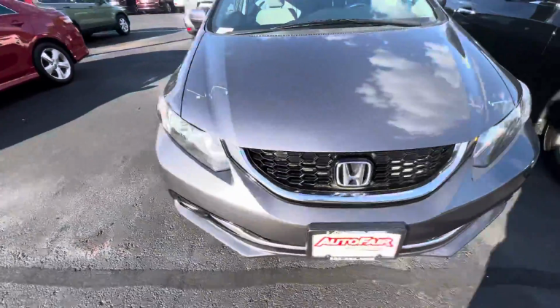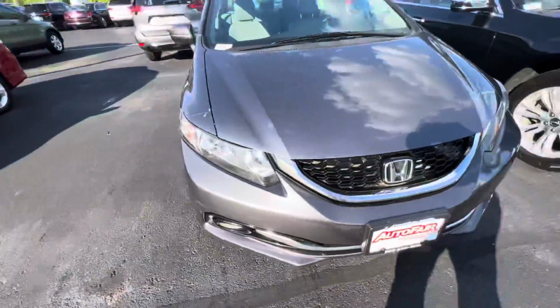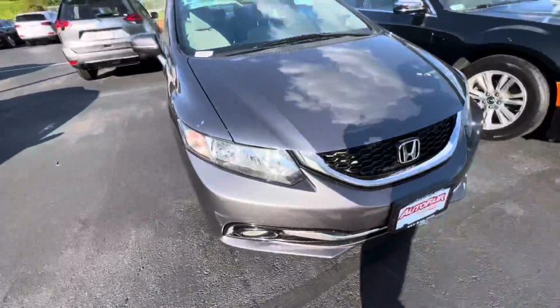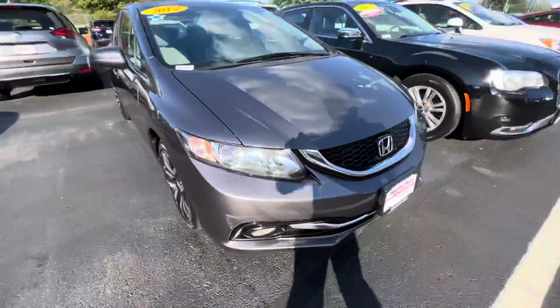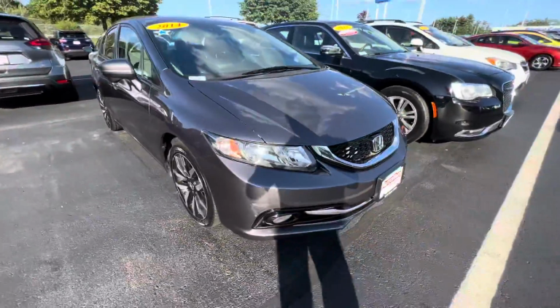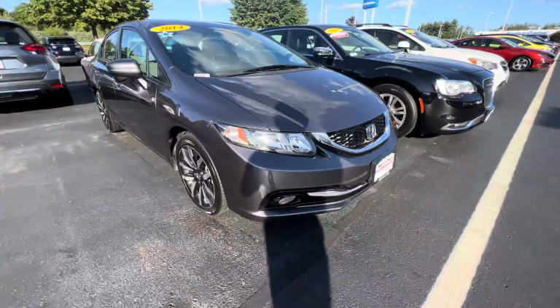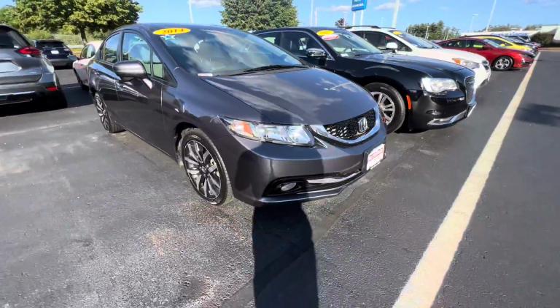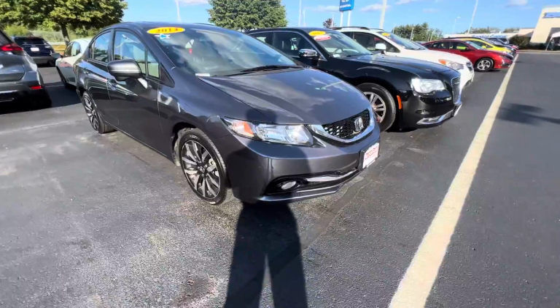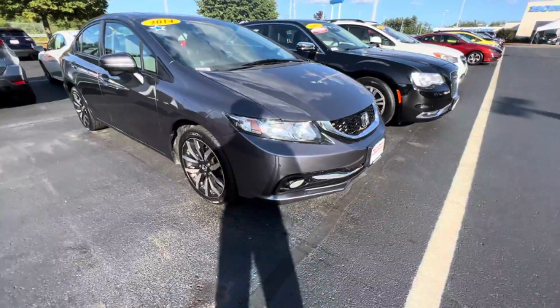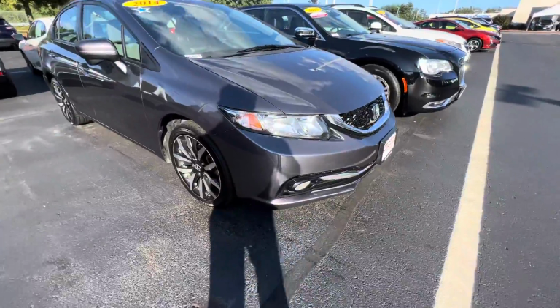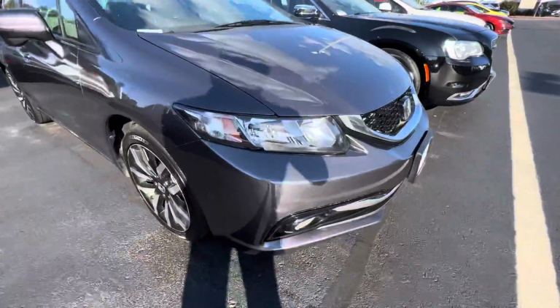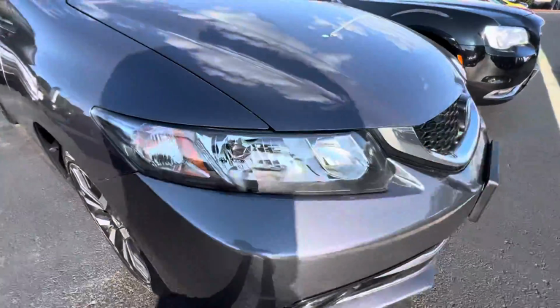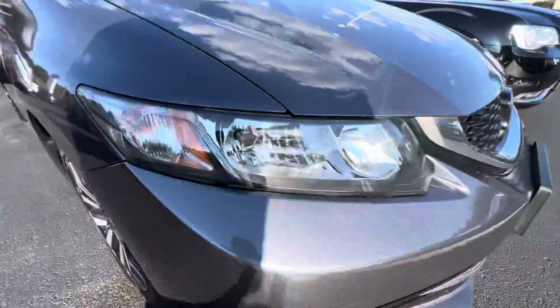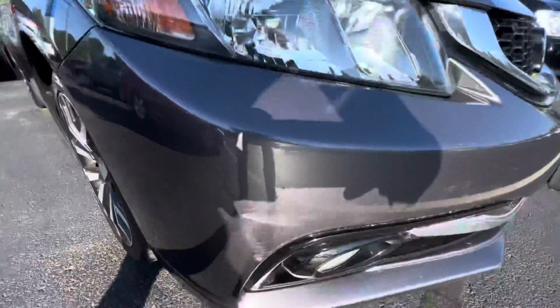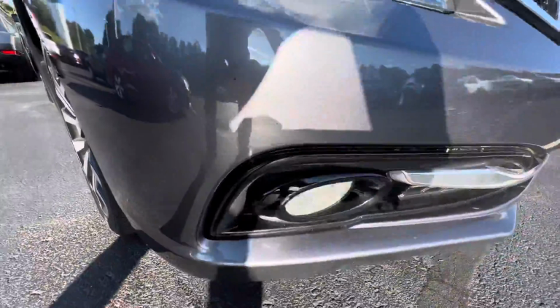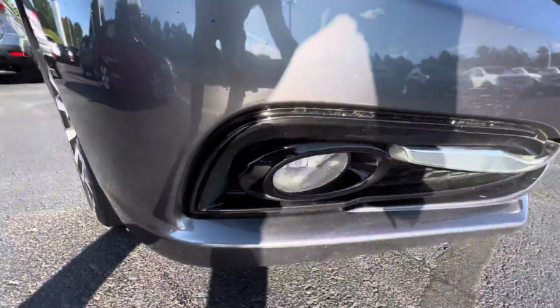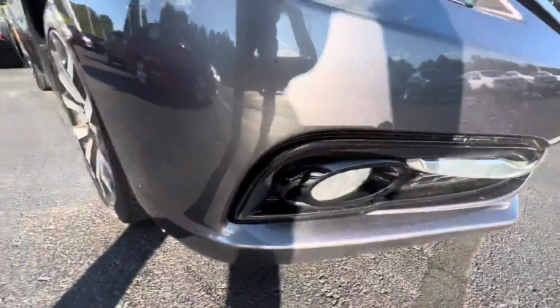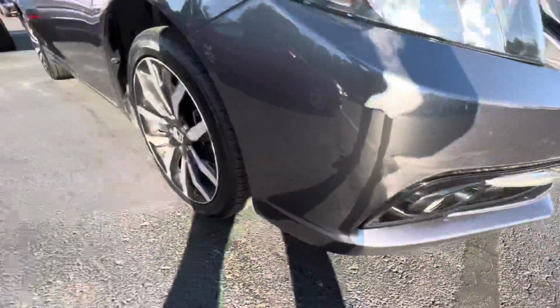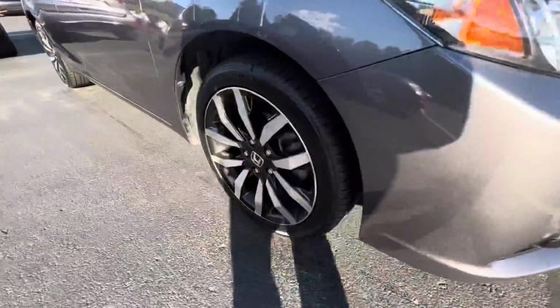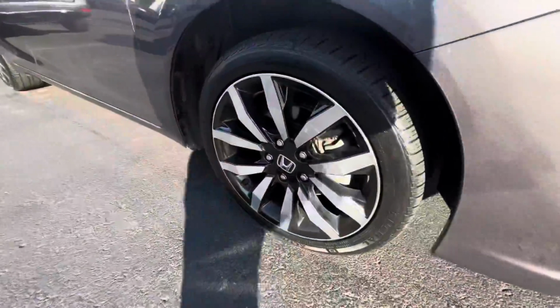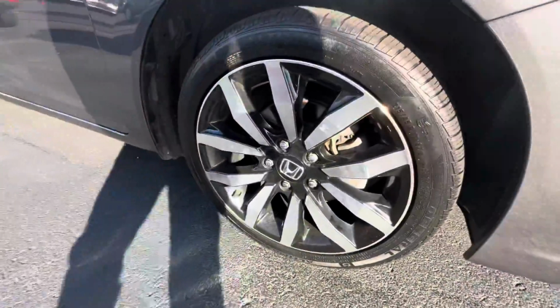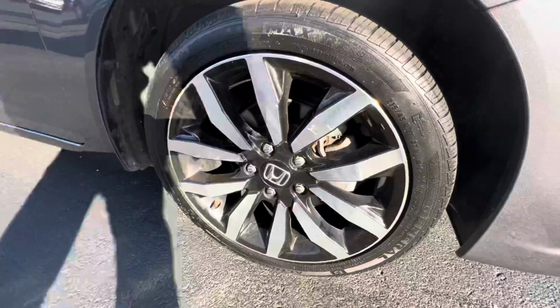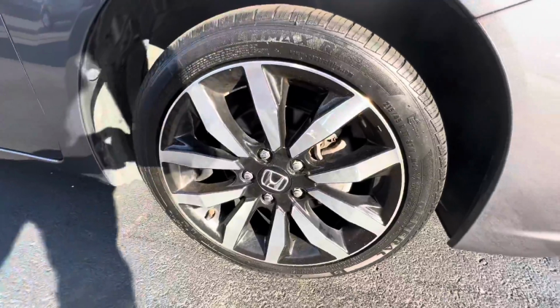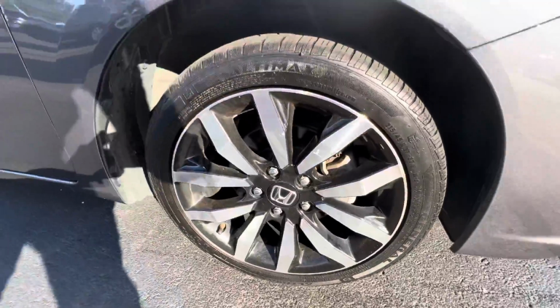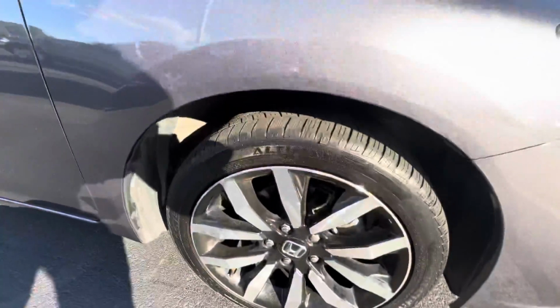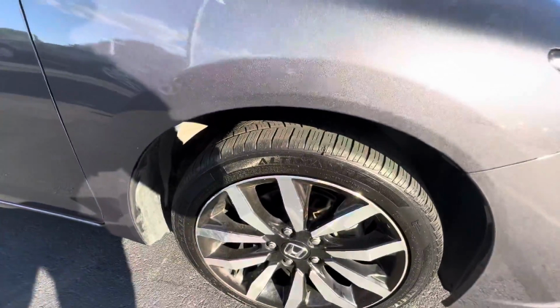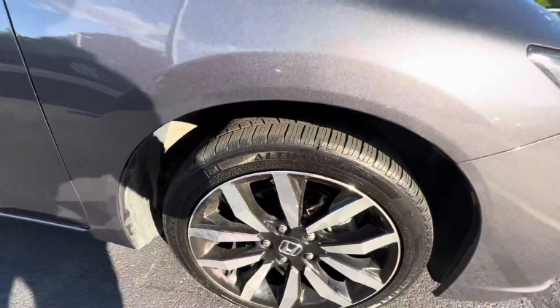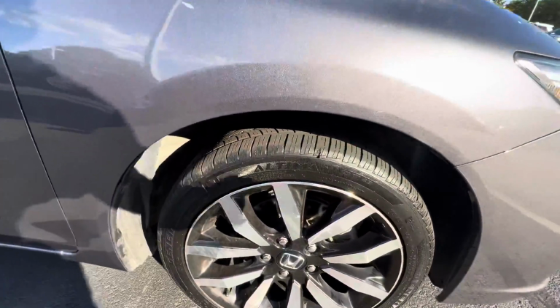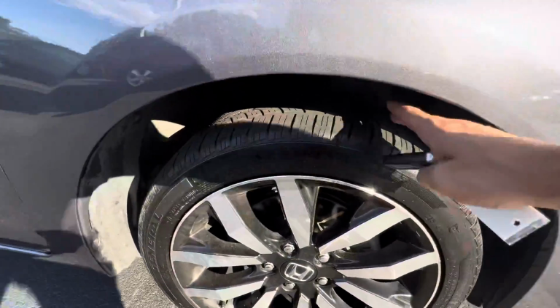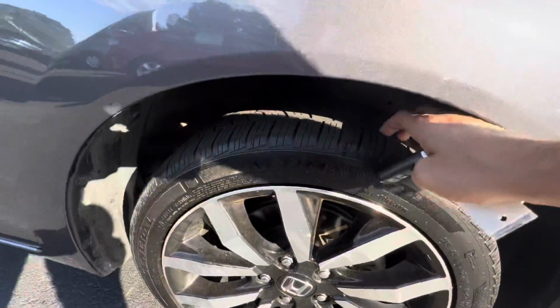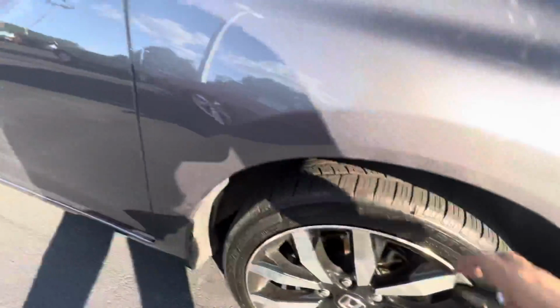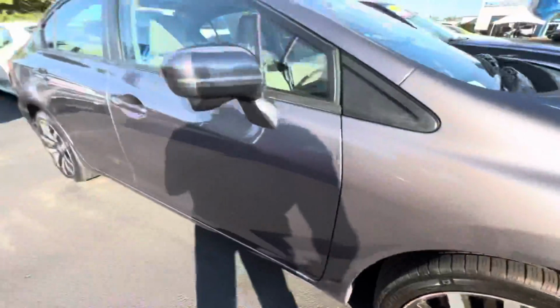With the EXL, you're going to get fog lights in the front with your headlights here. There's the fog lights. You have these nice alloy rims. Tires are good on here — plenty of tread left.